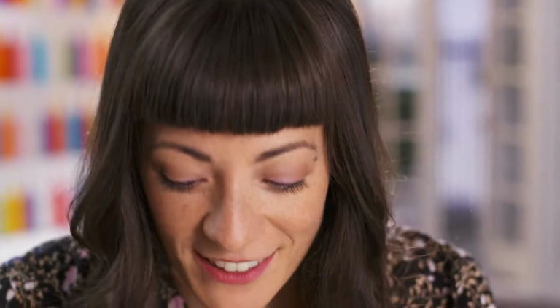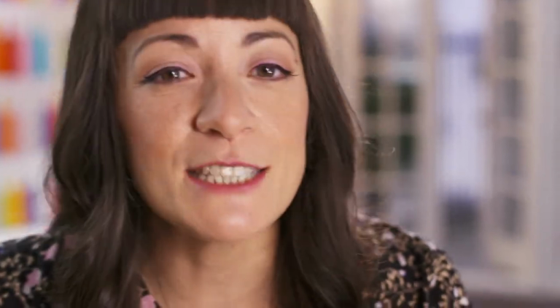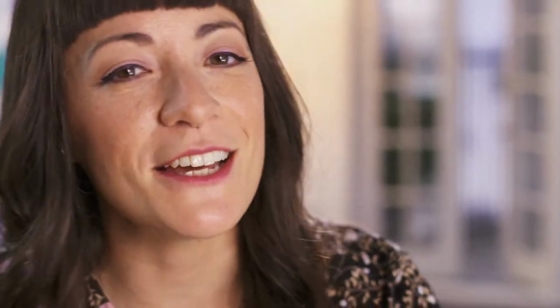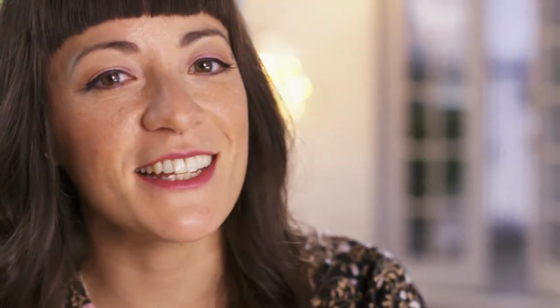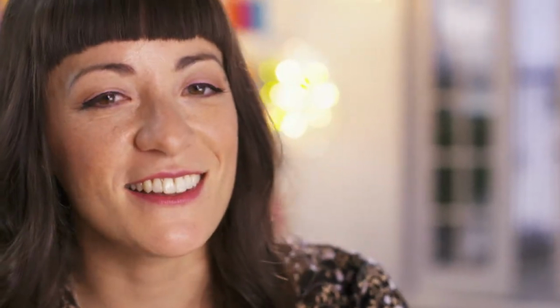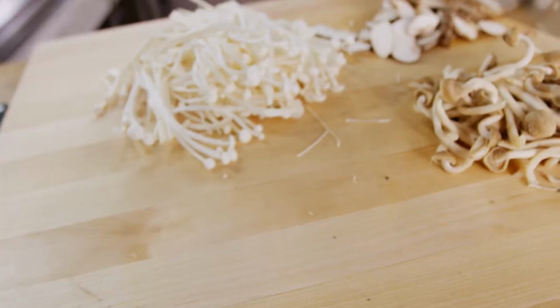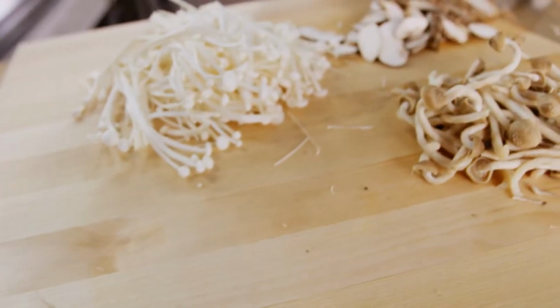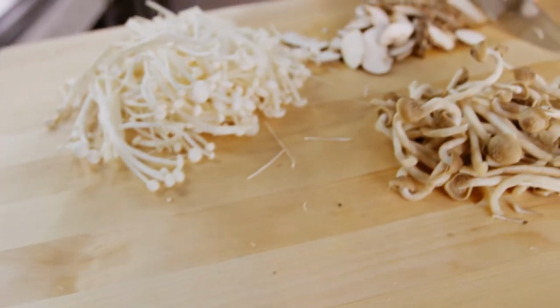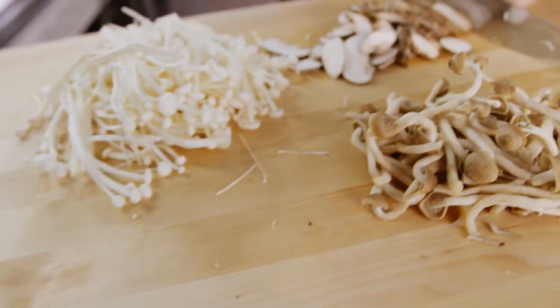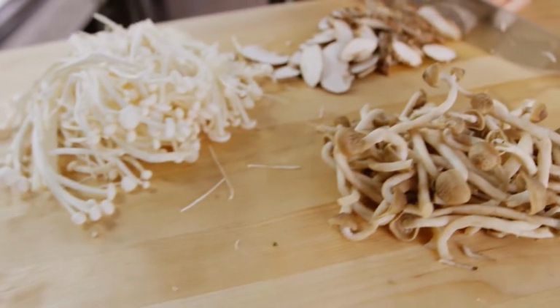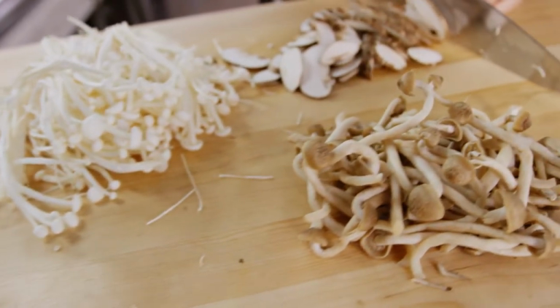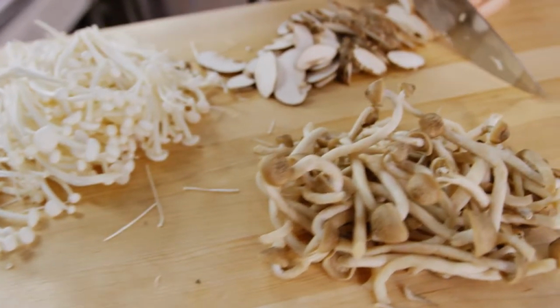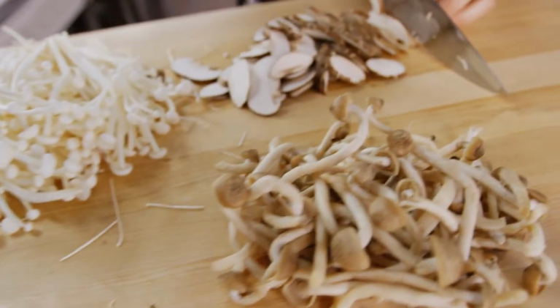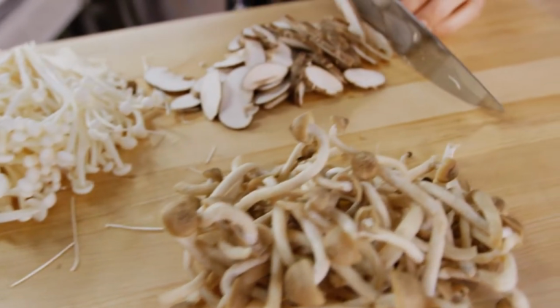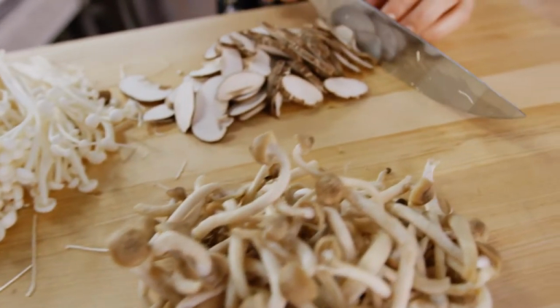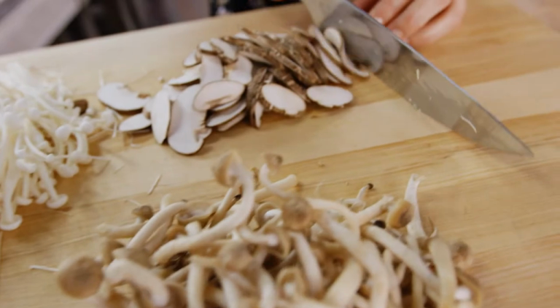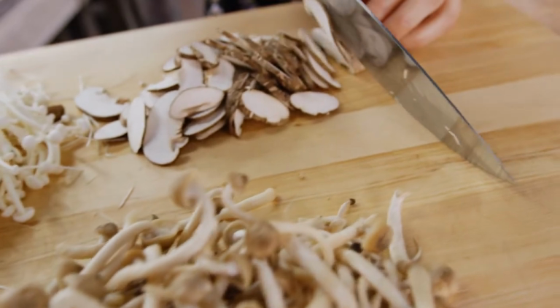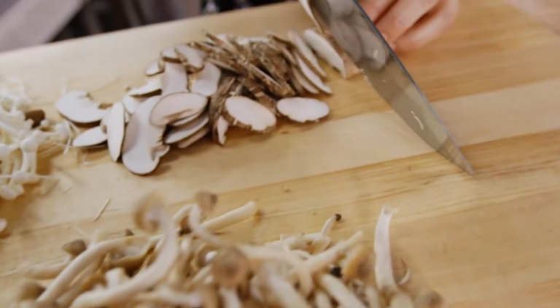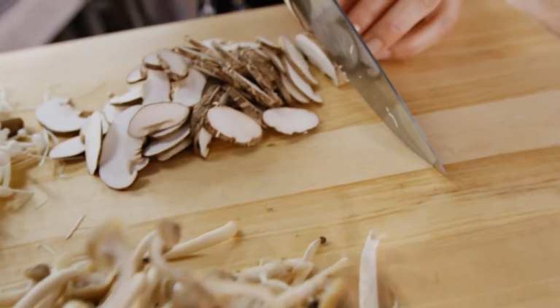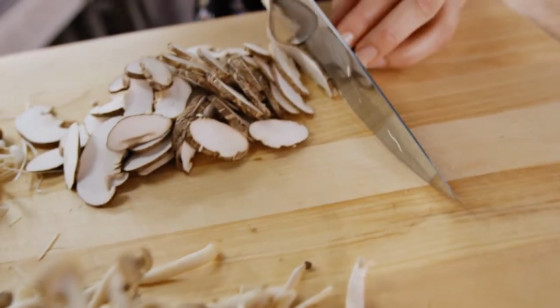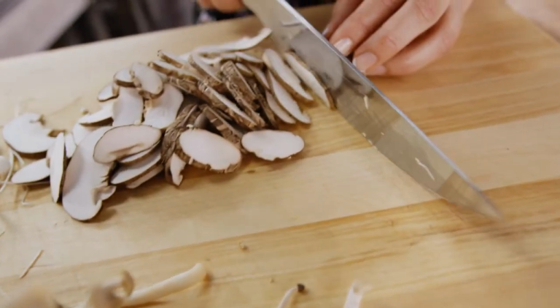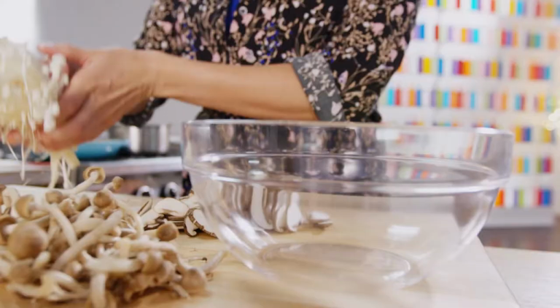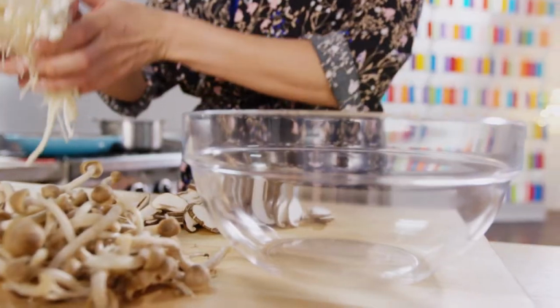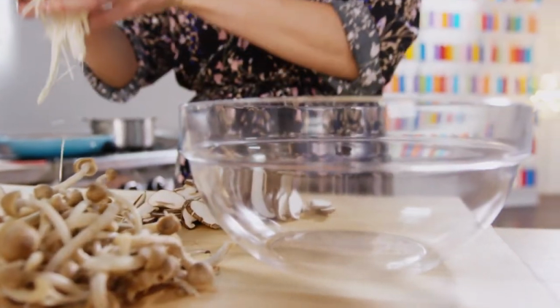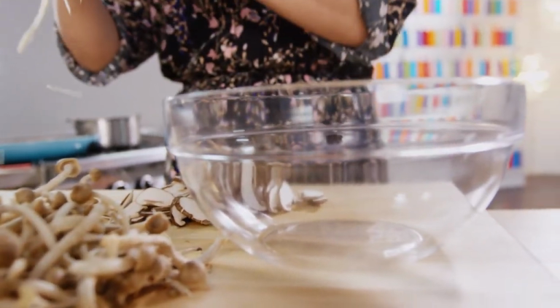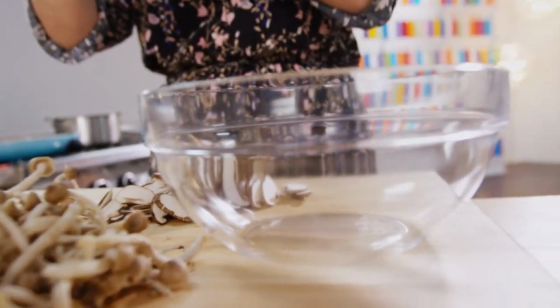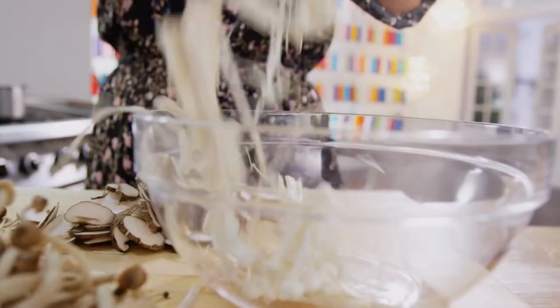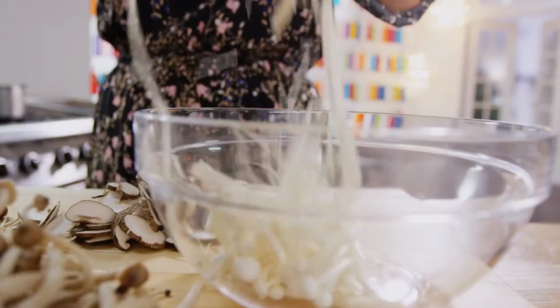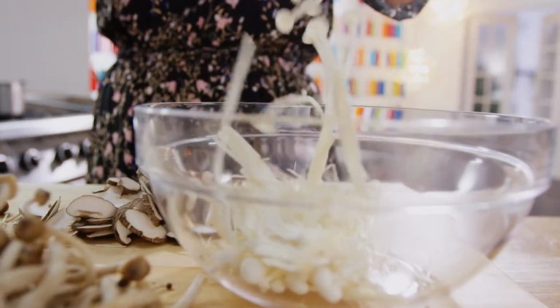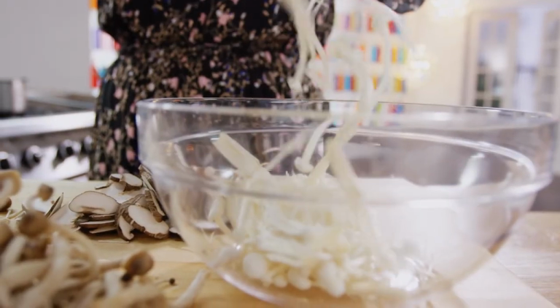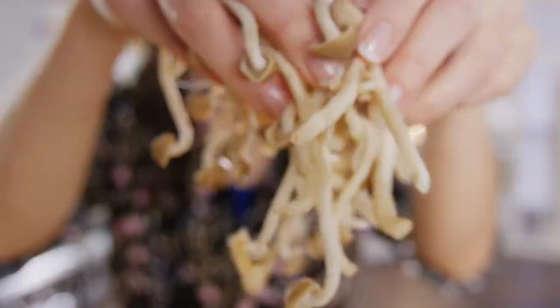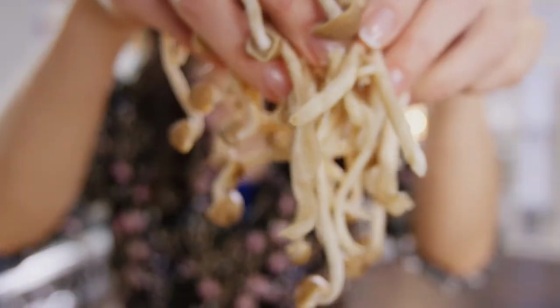Last but definitely not least, shiitake mushroom. These guys are special to my heart. I used to go picking these with my grandfather. These are famous in the village where my mom grew up.